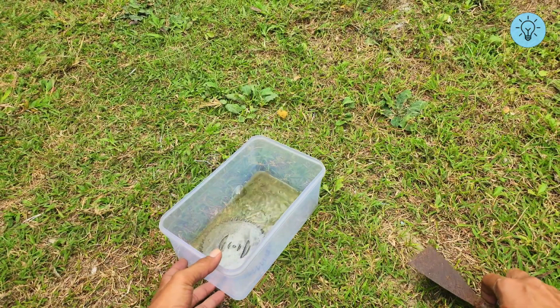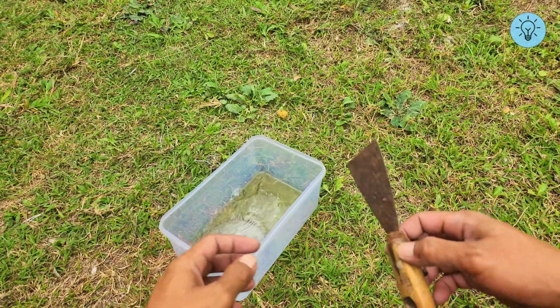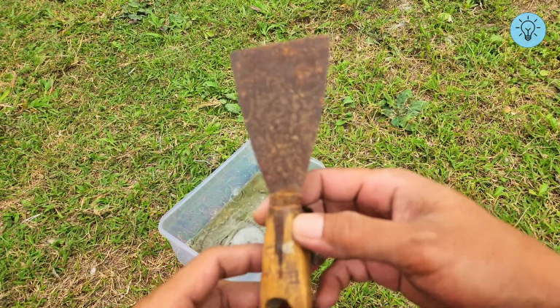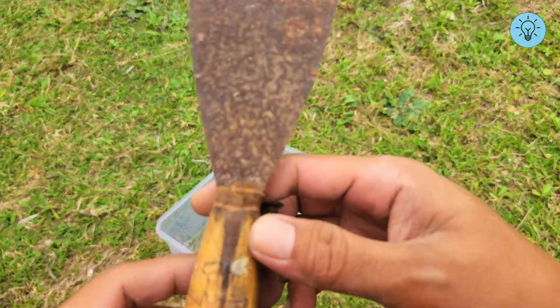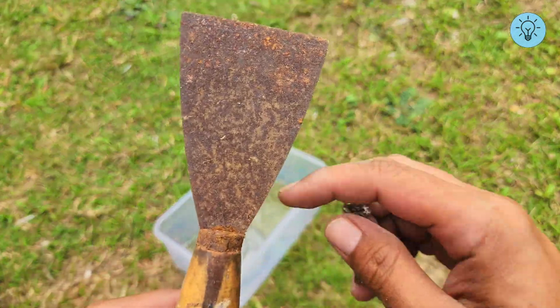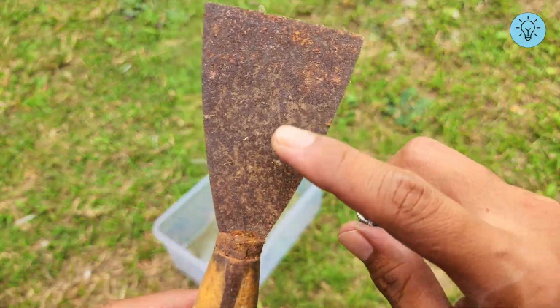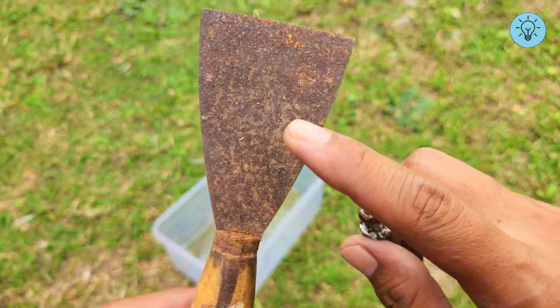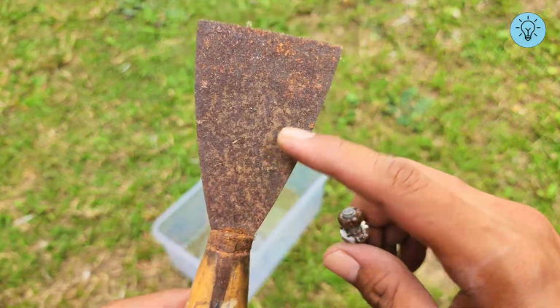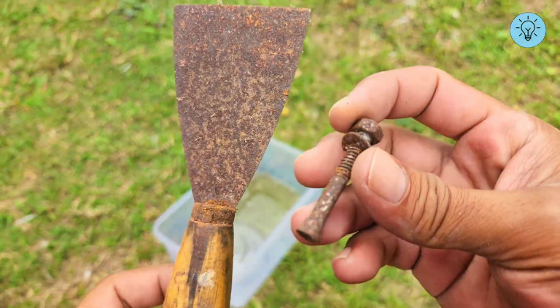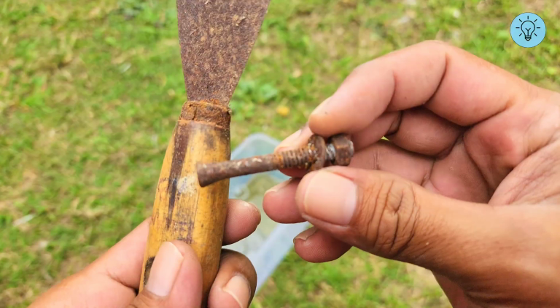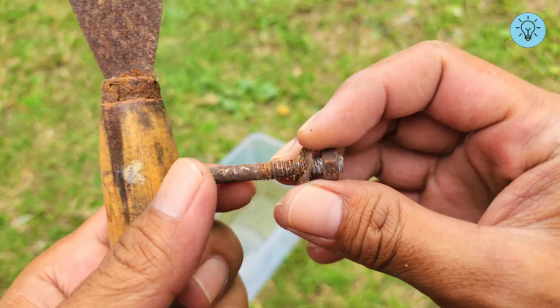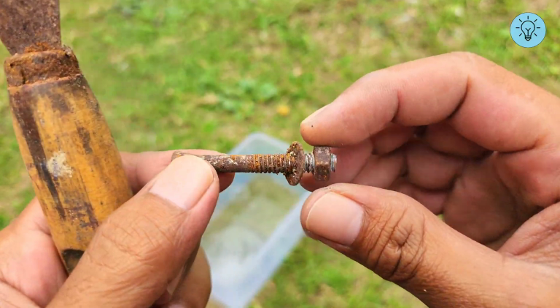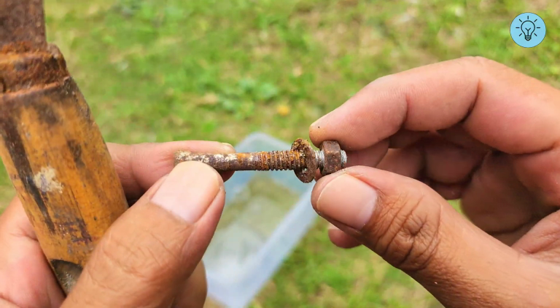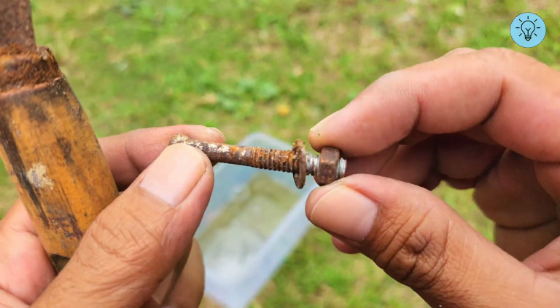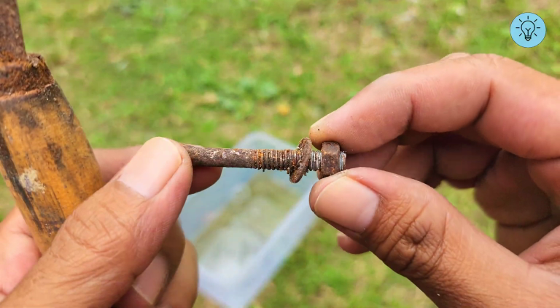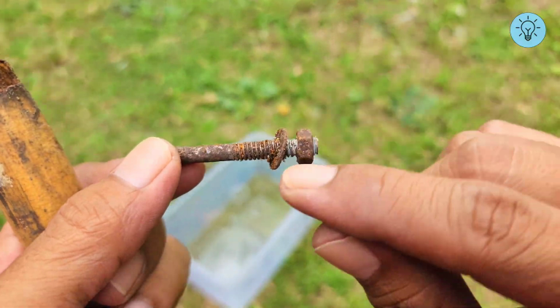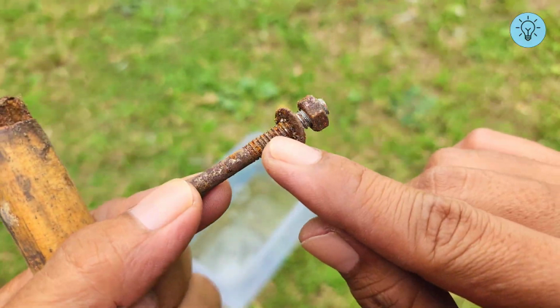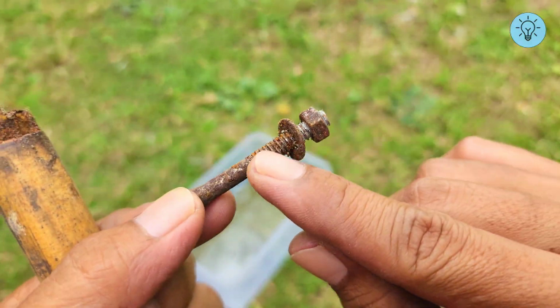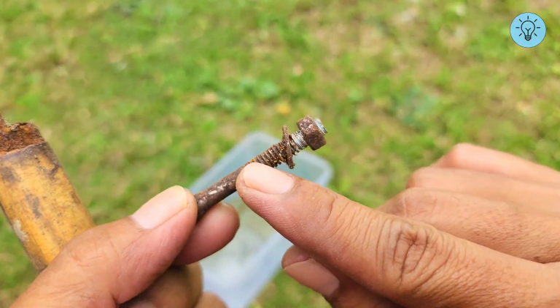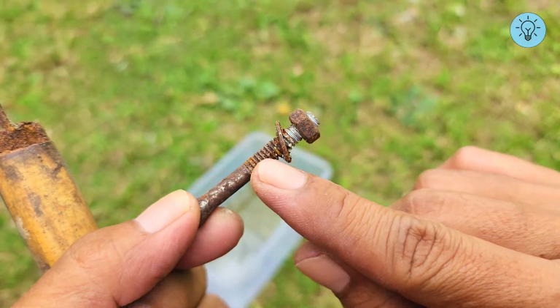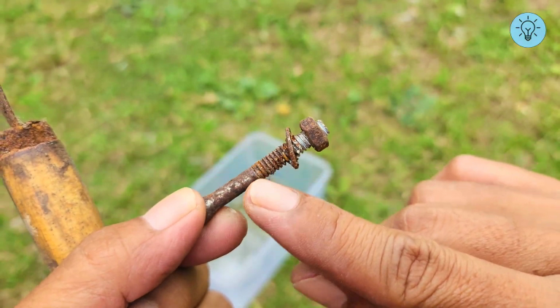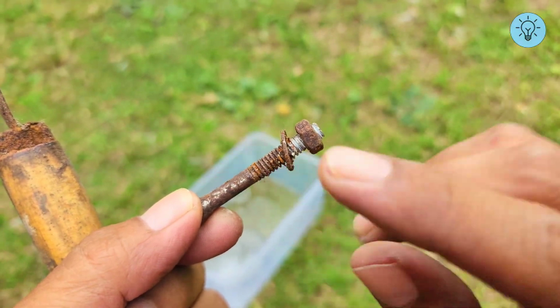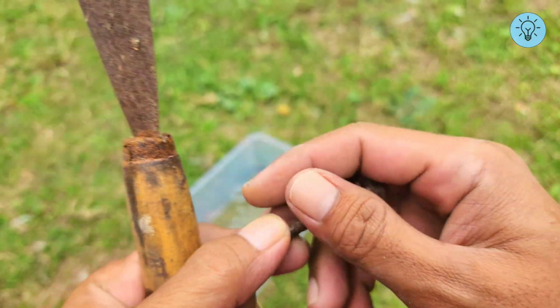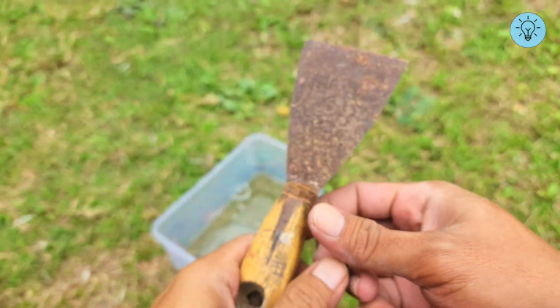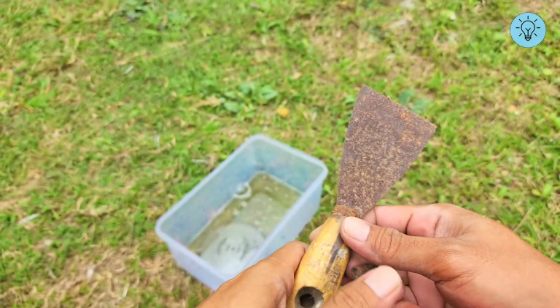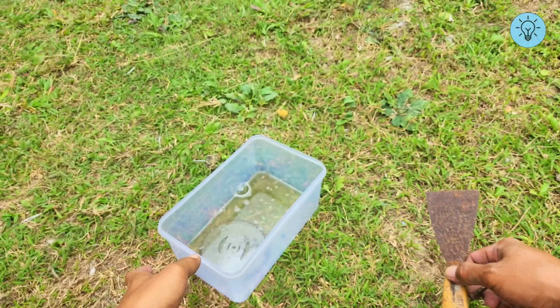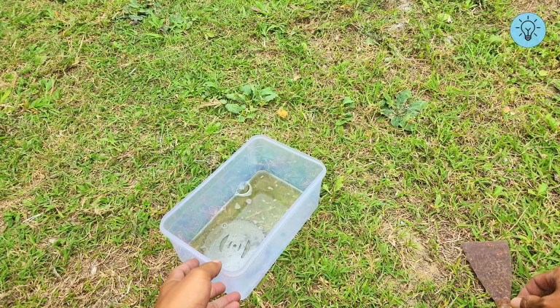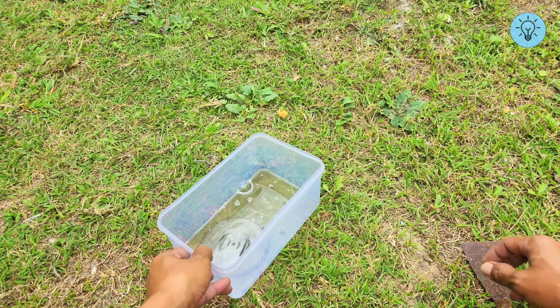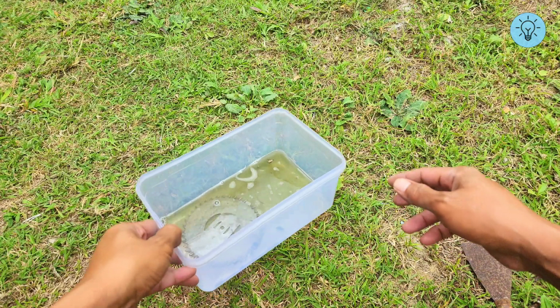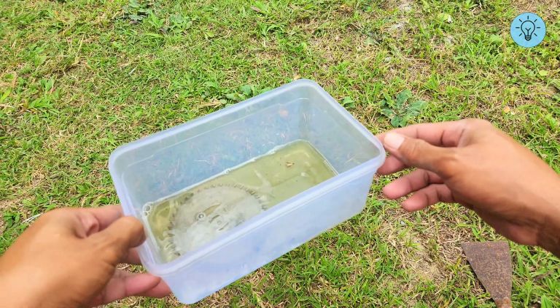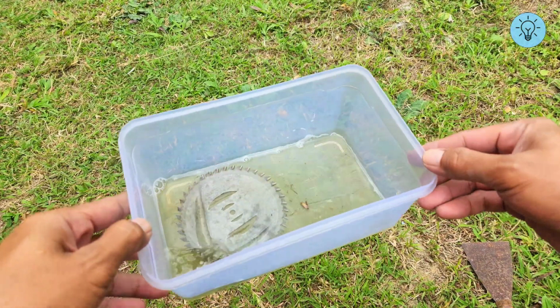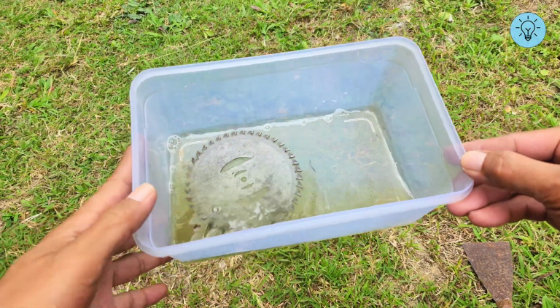With flat pieces of iron, sanding might still work, but imagine trying to clean screws or bolts. Sanding them would be impossible. That's why this soaking method is the best solution.